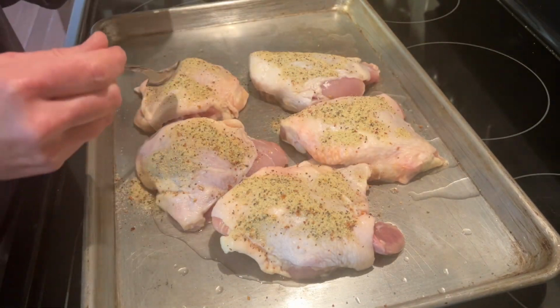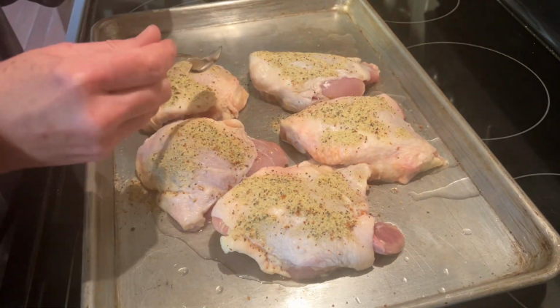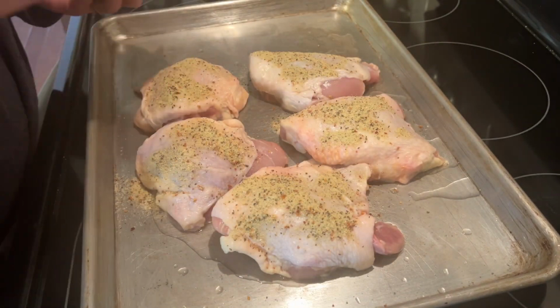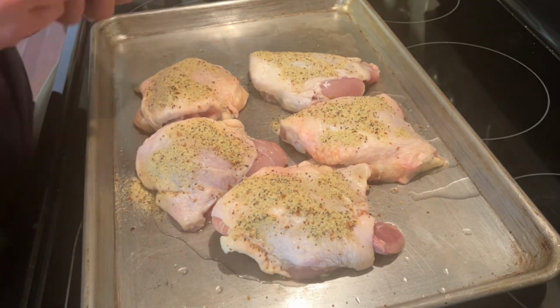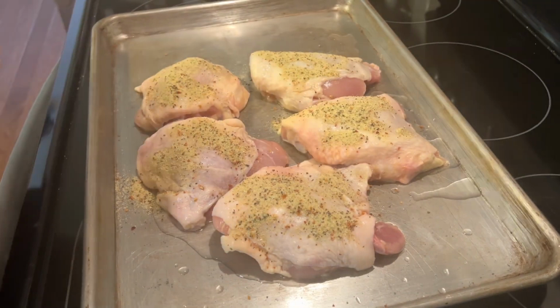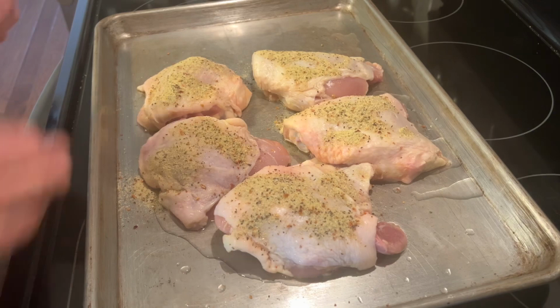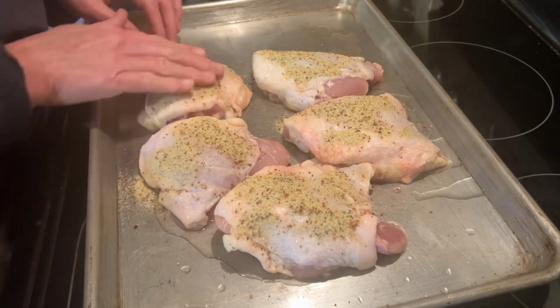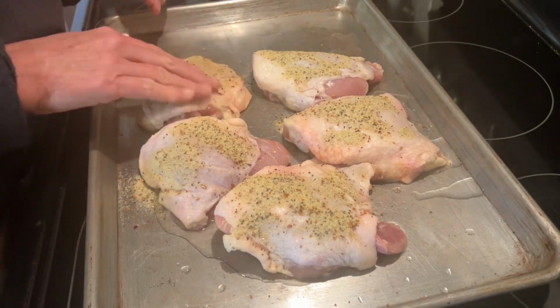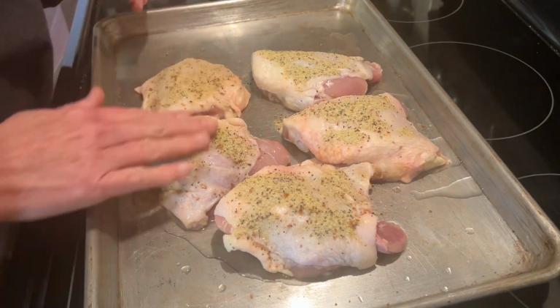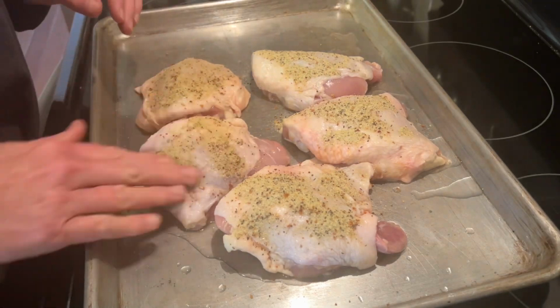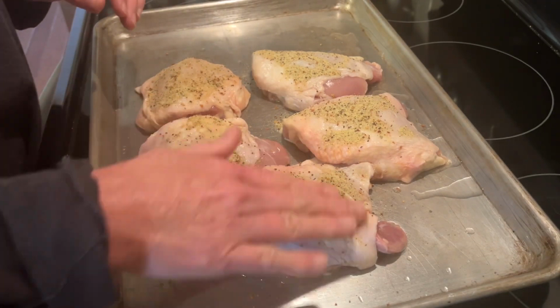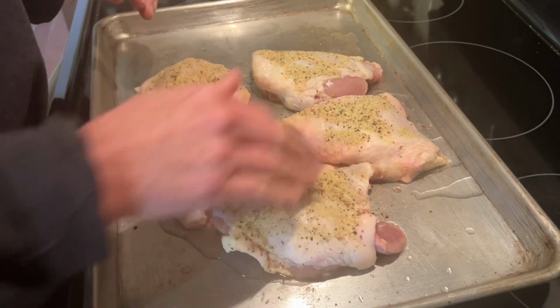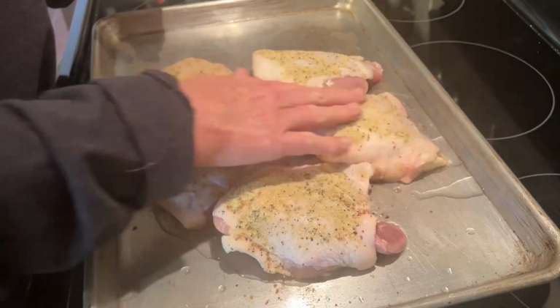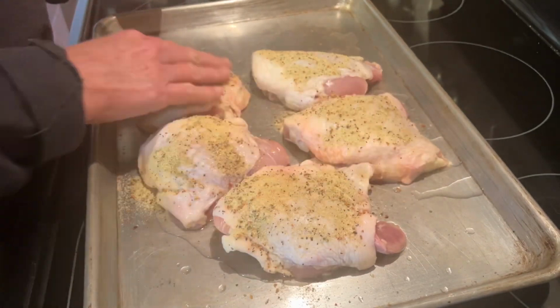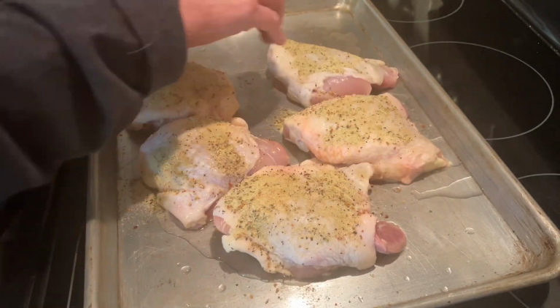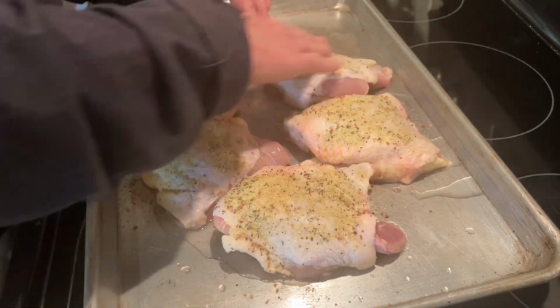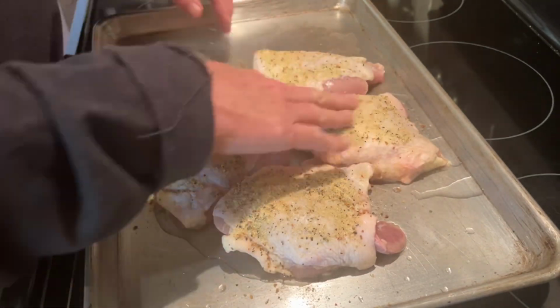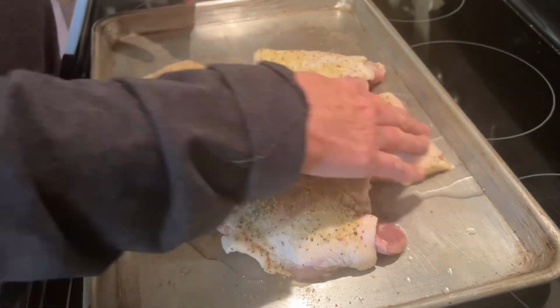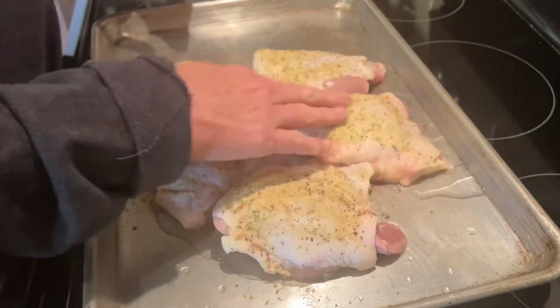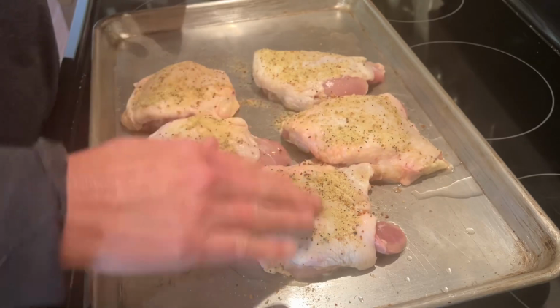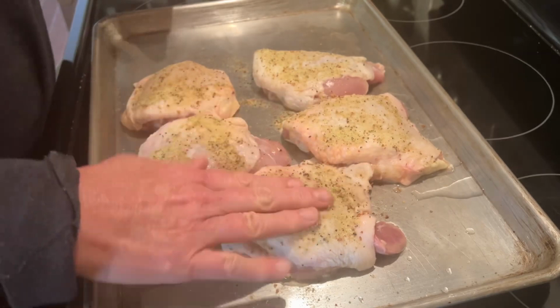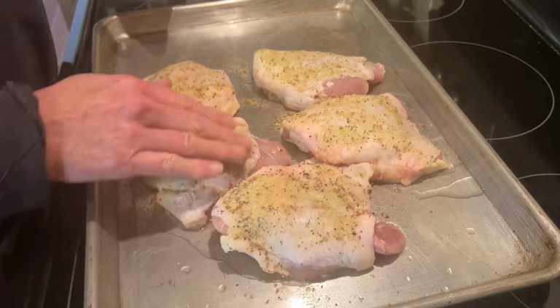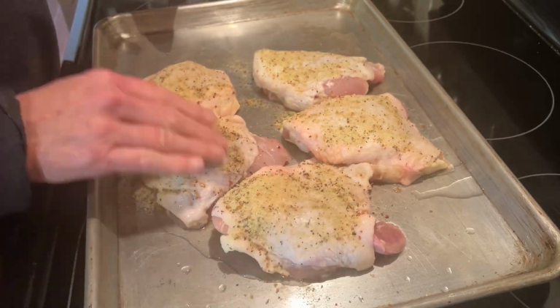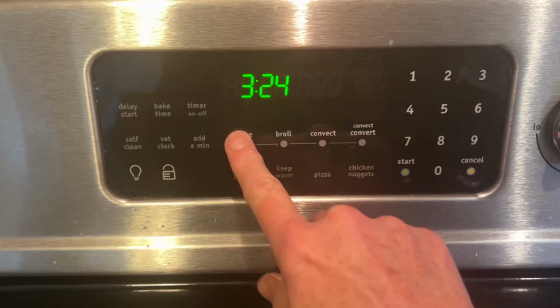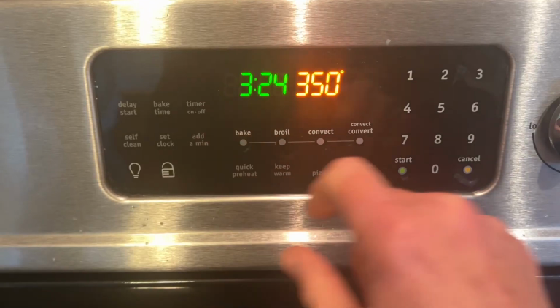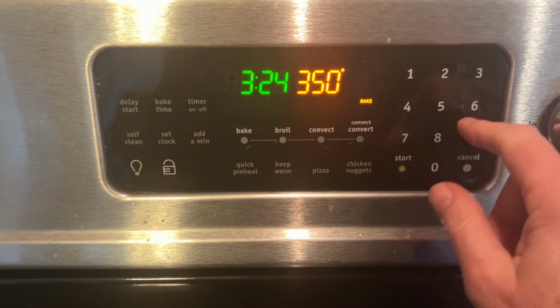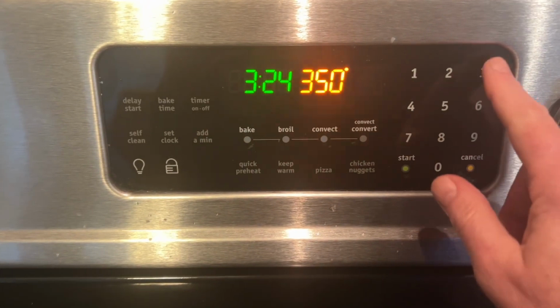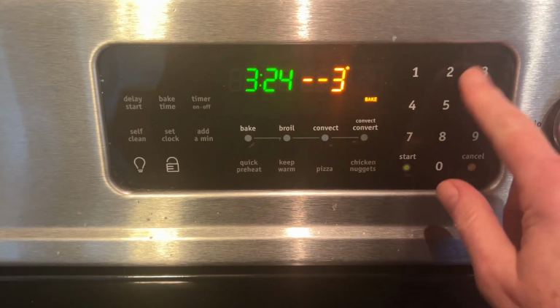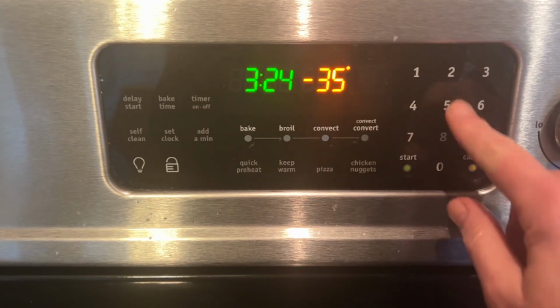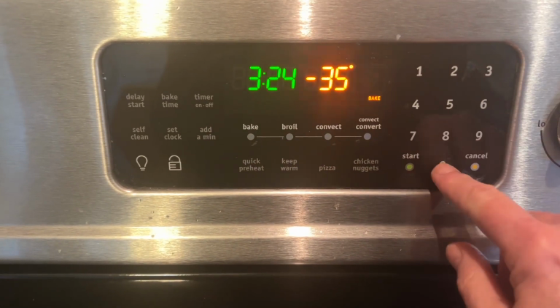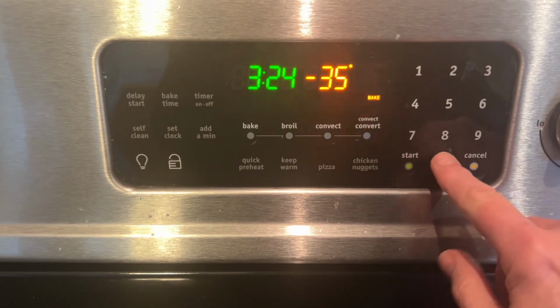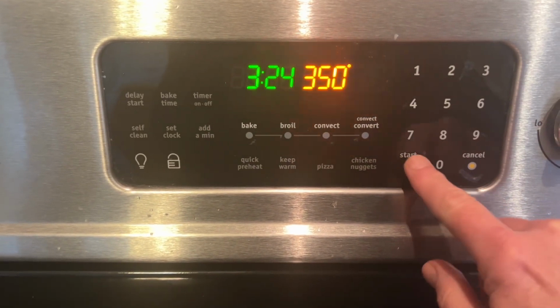All I had was one pack so I kind of improvised, but that's okay. Go ahead and sprinkle some on the chicken thighs — I've got five chicken thighs. Preheat your oven to 350 degrees.